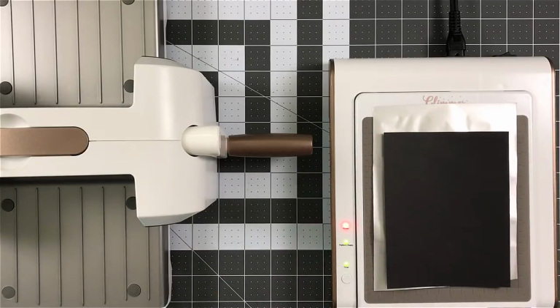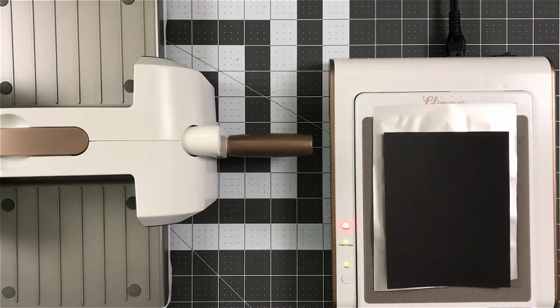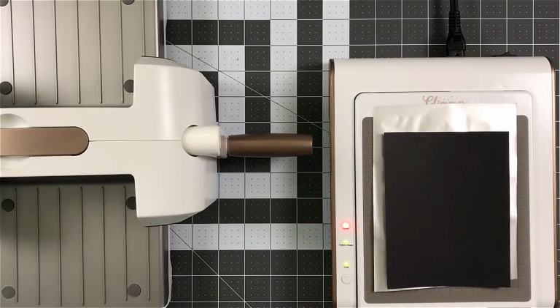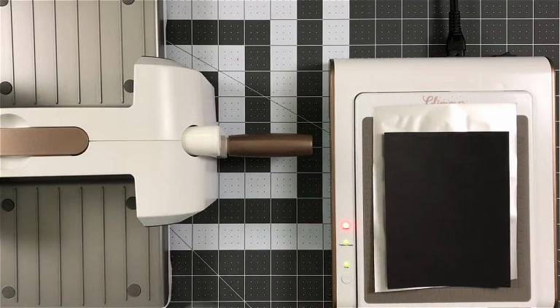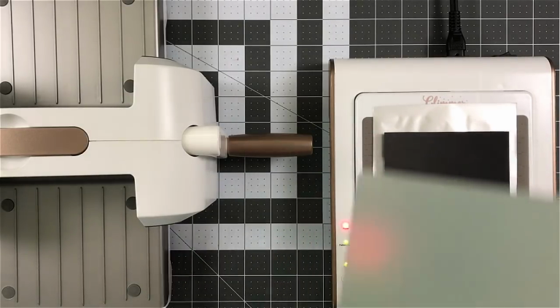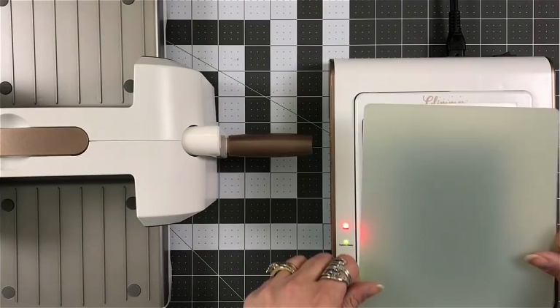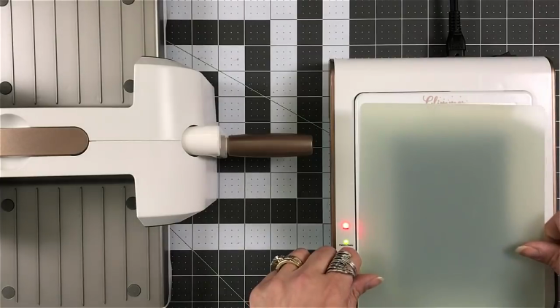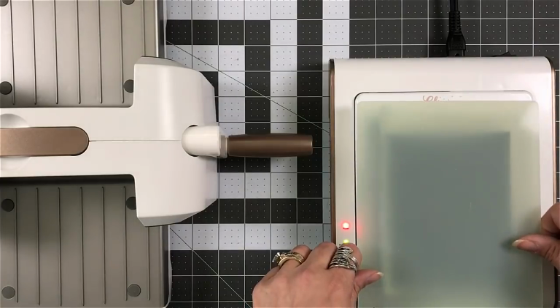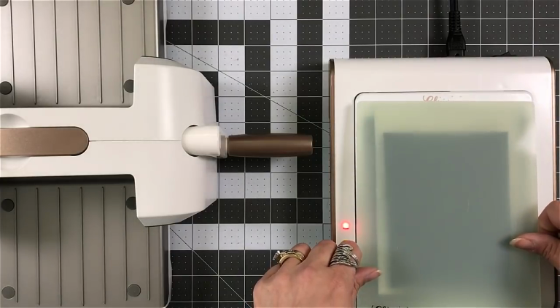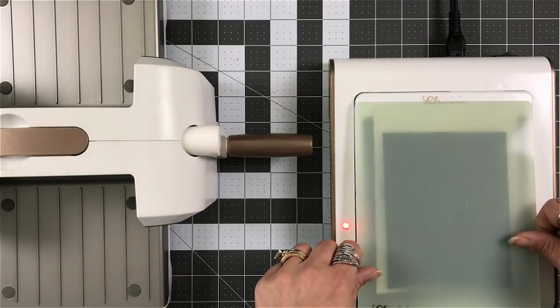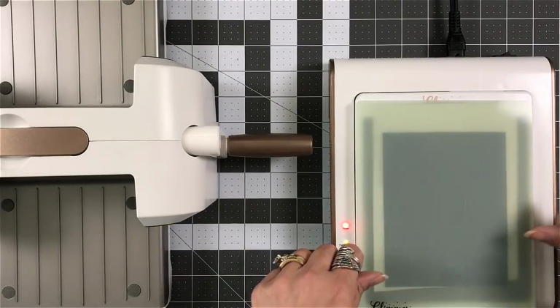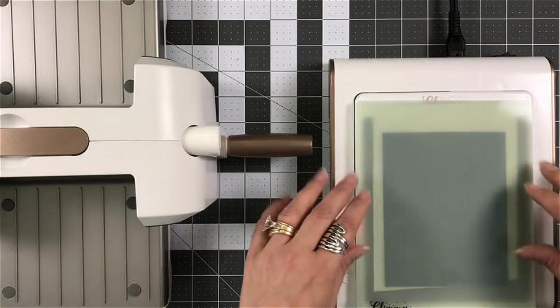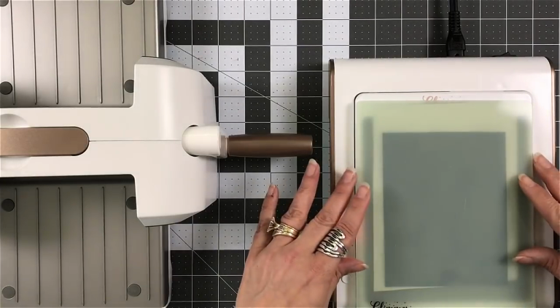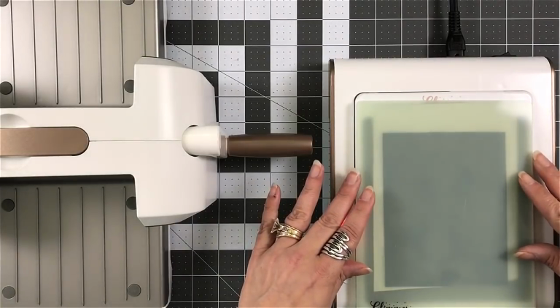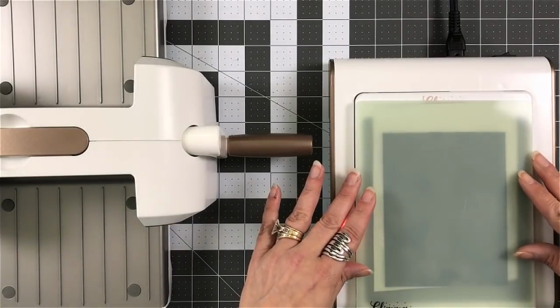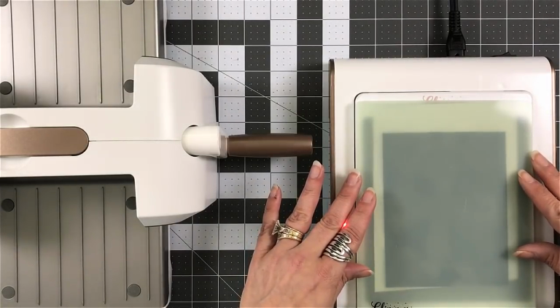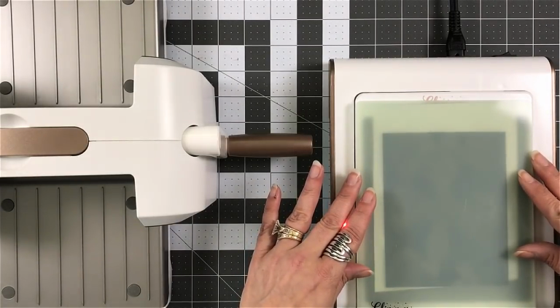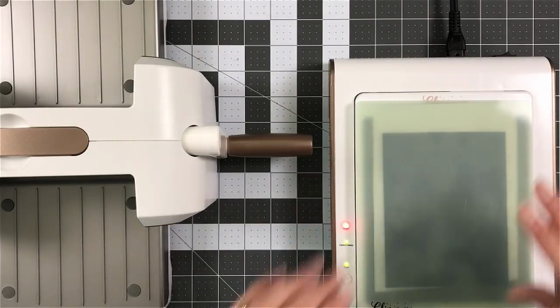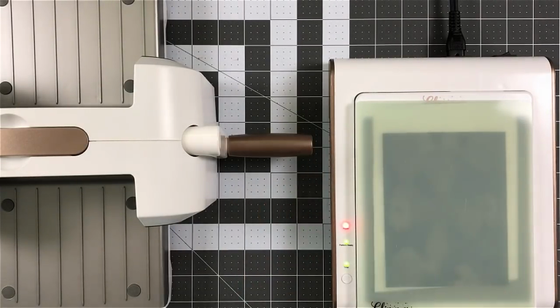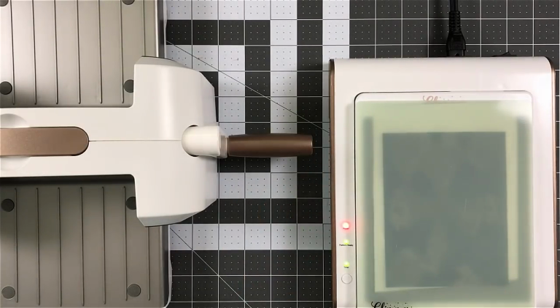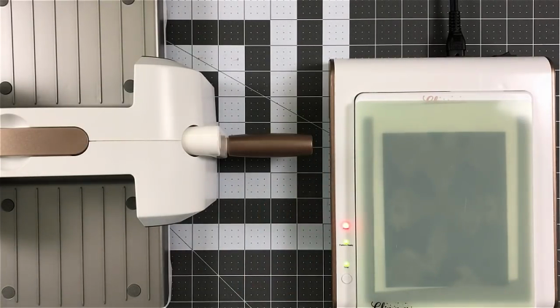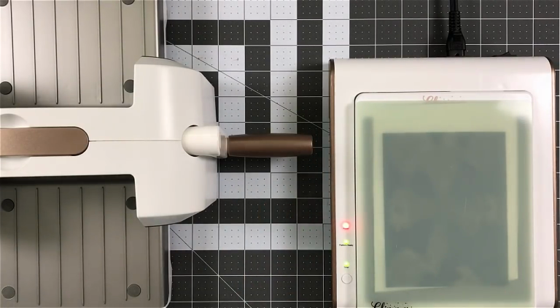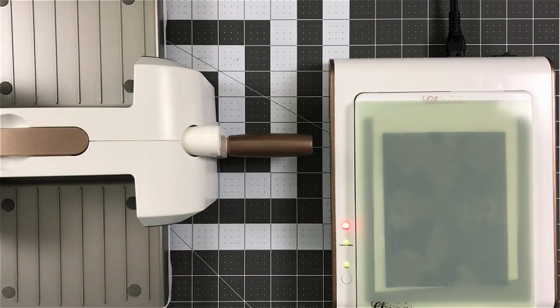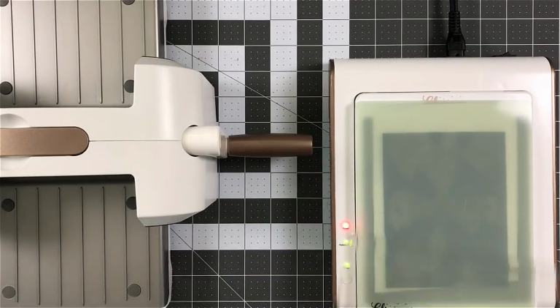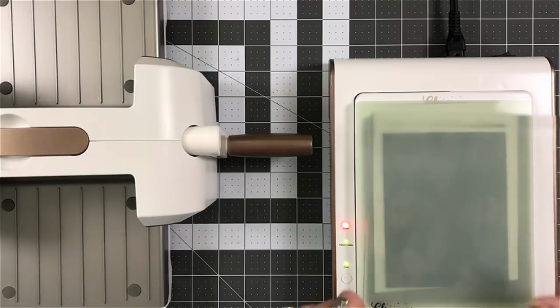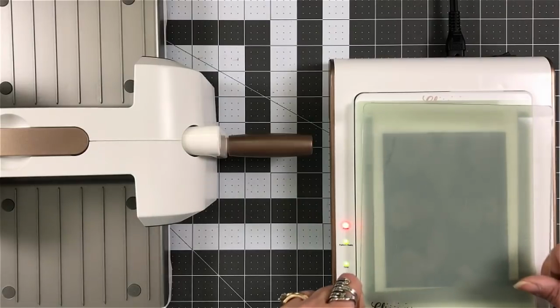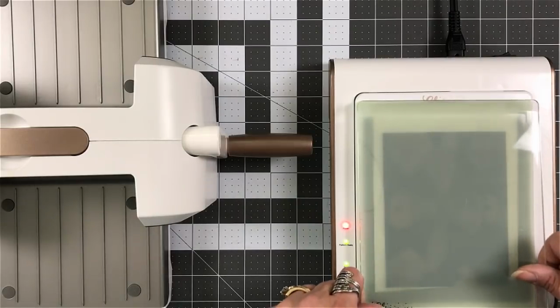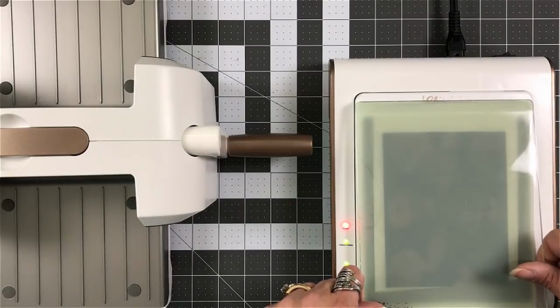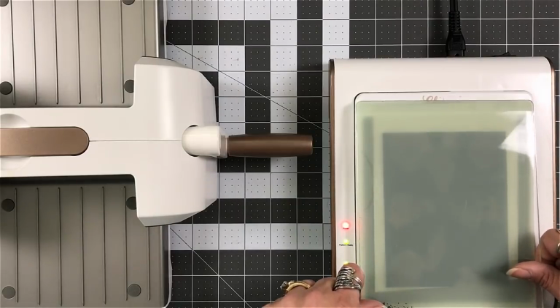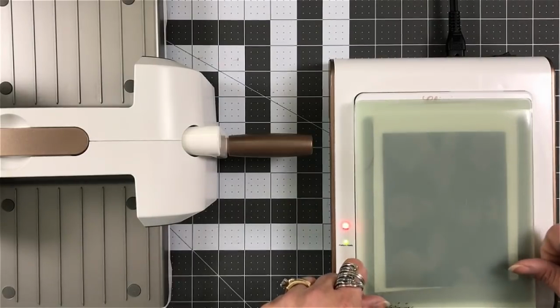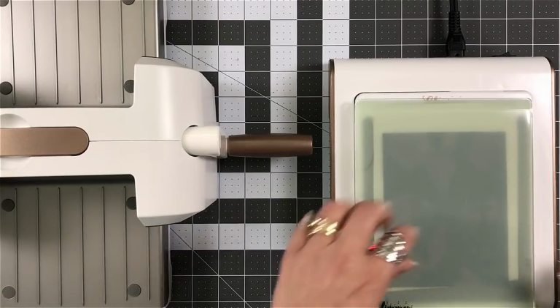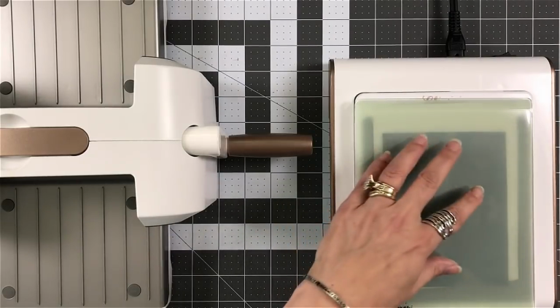Your cardstock will then go on top of the foil. Your shim is next. And then your clear plate.